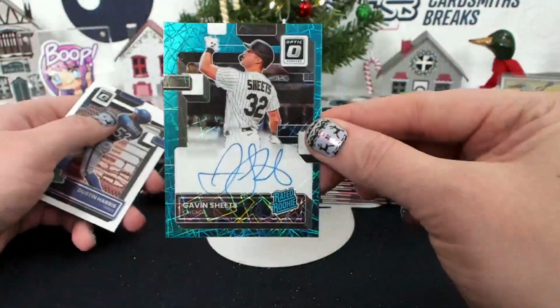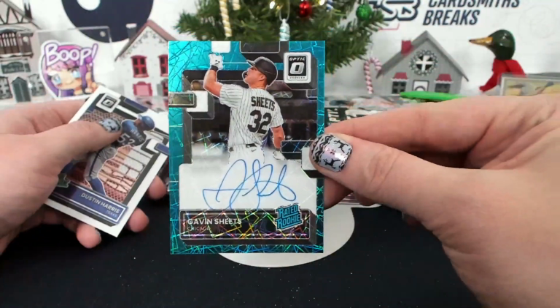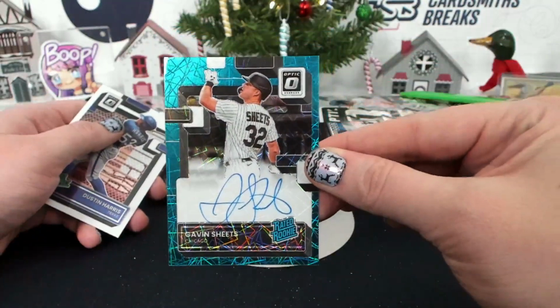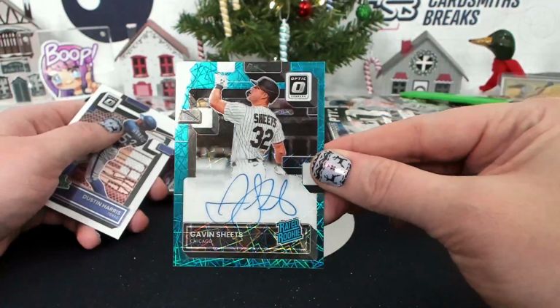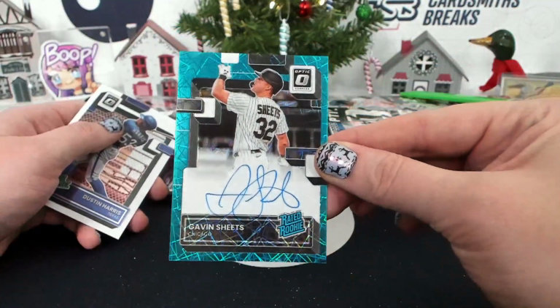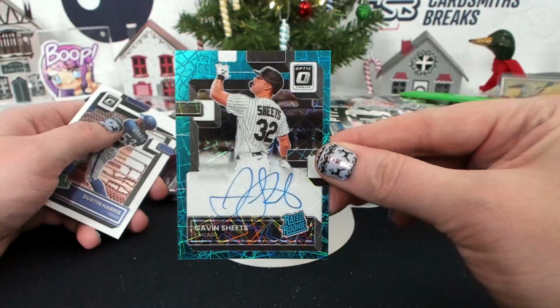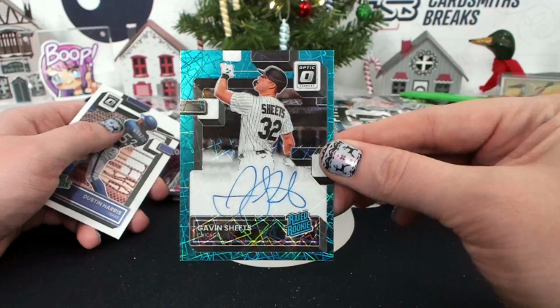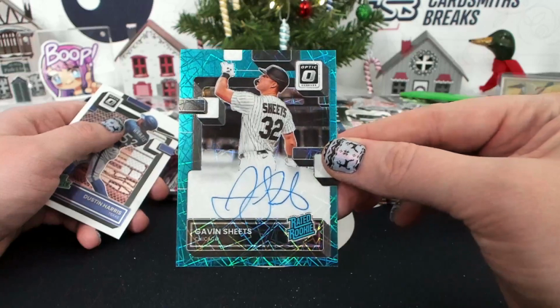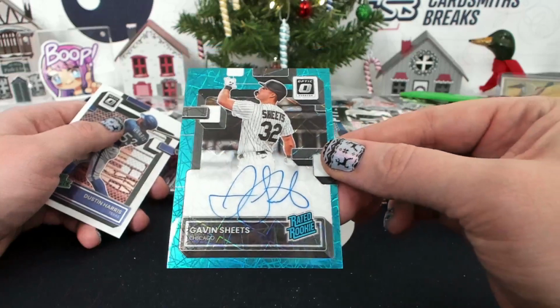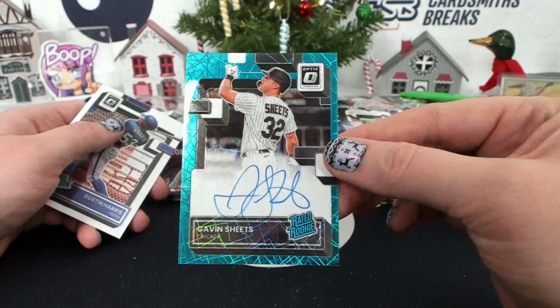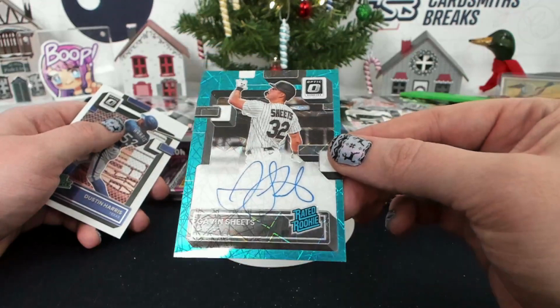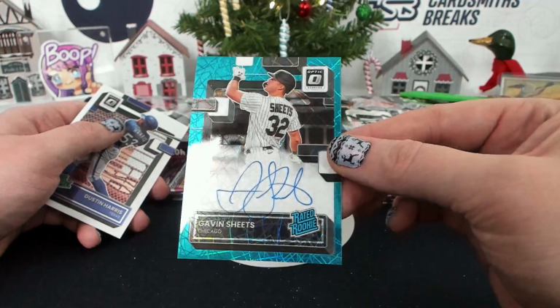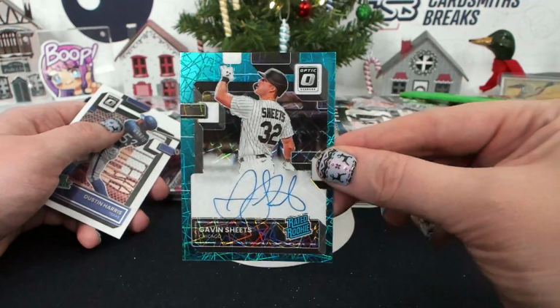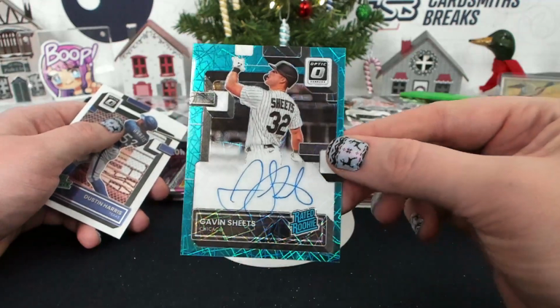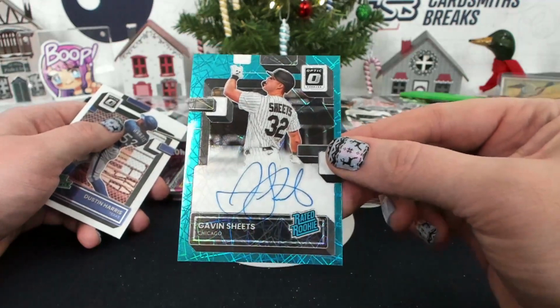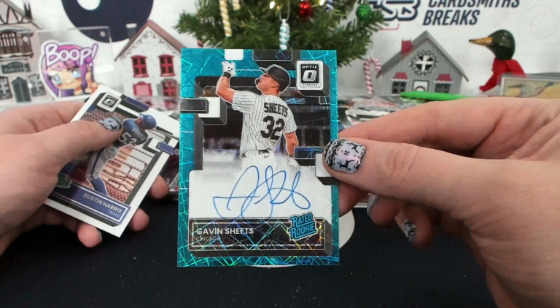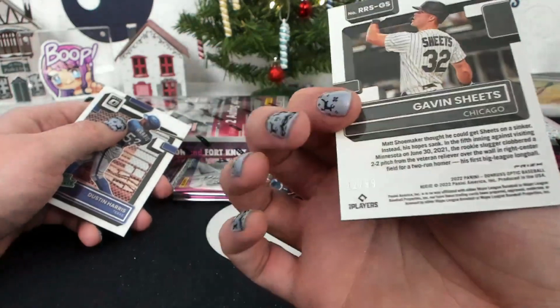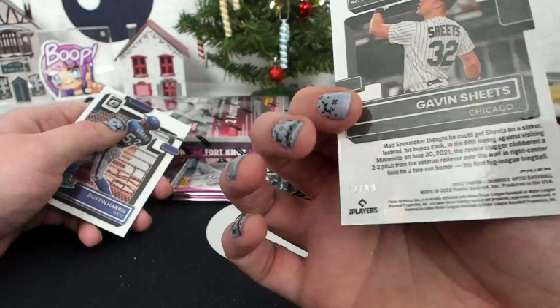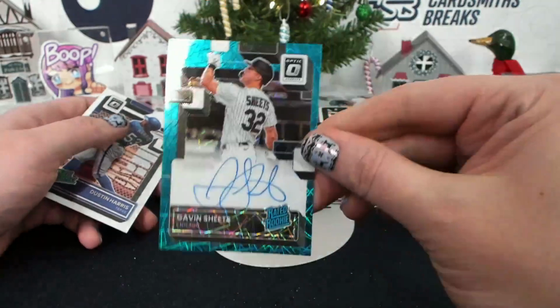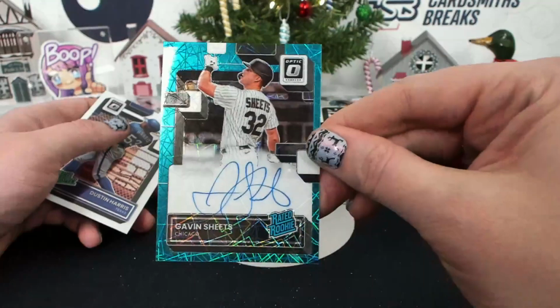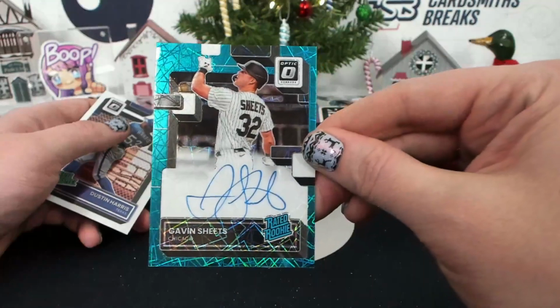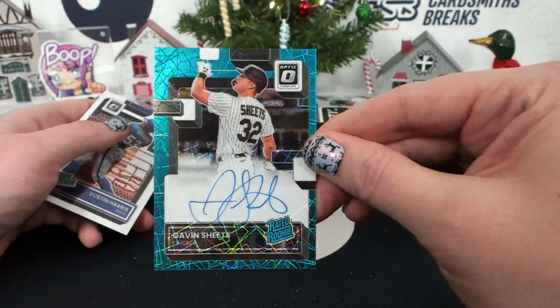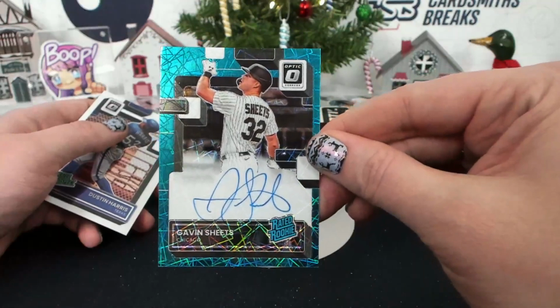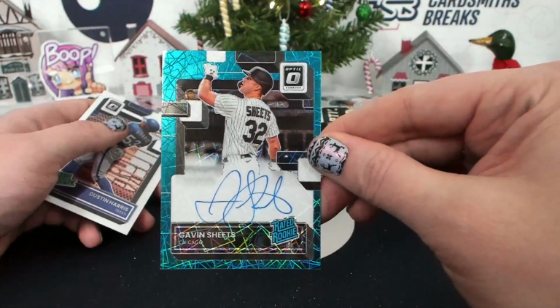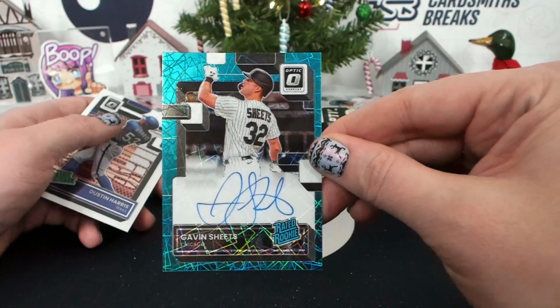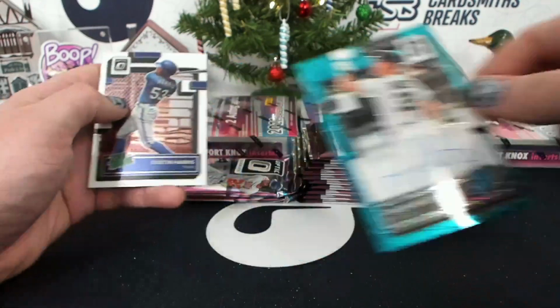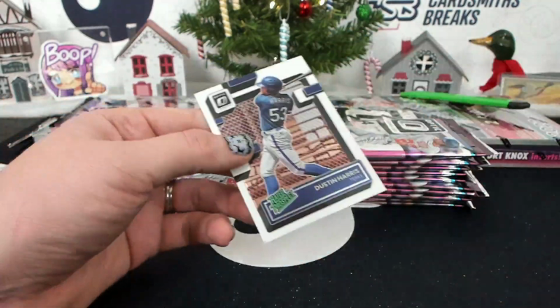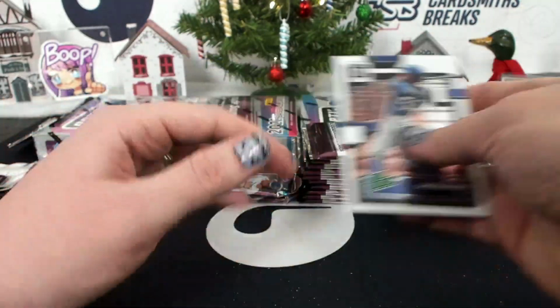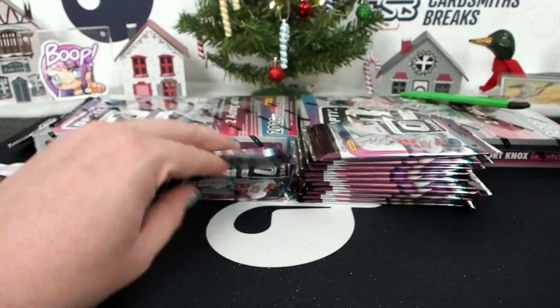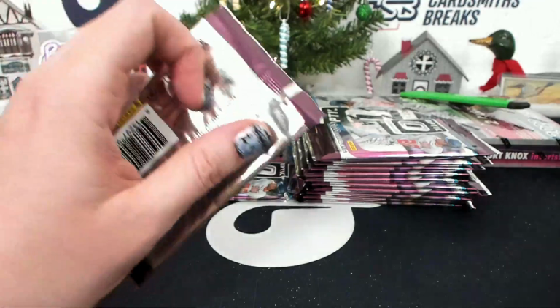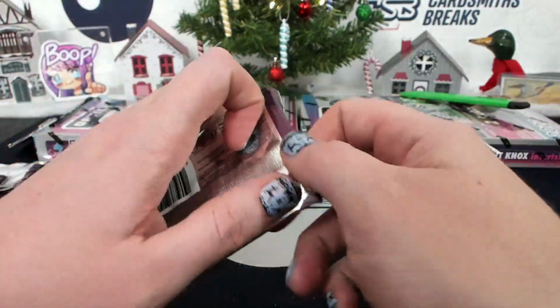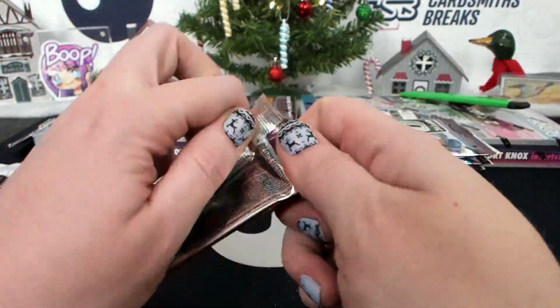12 of 99, Gavin Sheets — that is a teal velocity, not a blue velocity, but numbered to 299. White Sox, C to Benny. I like the teal — it's a really pretty color.